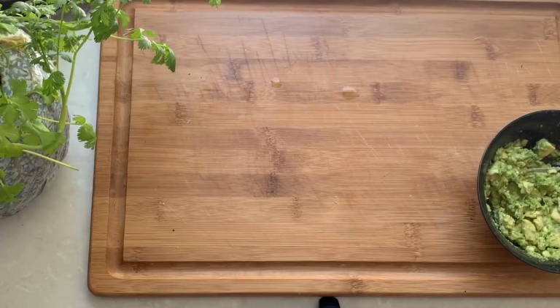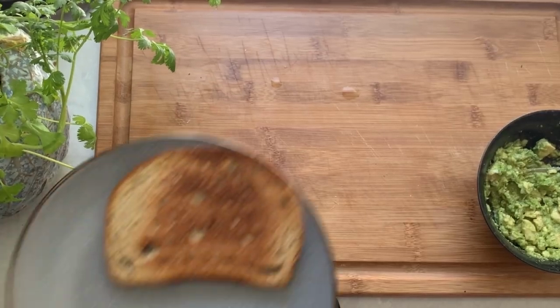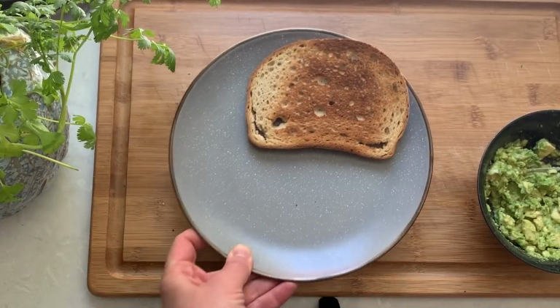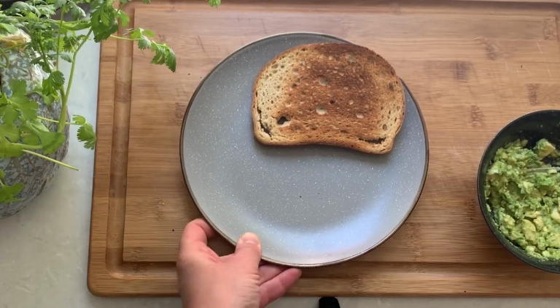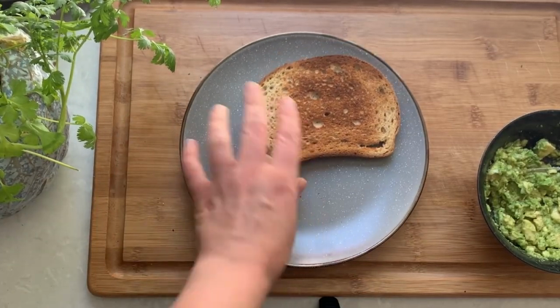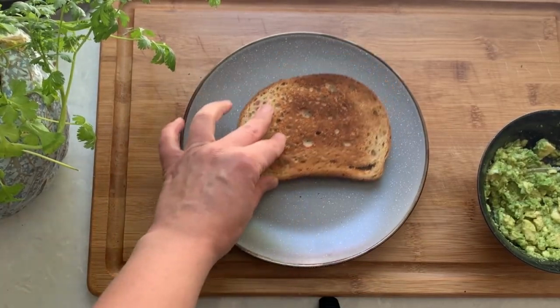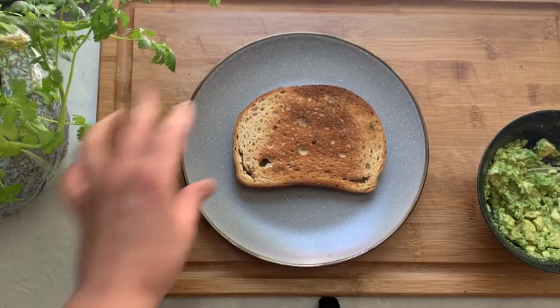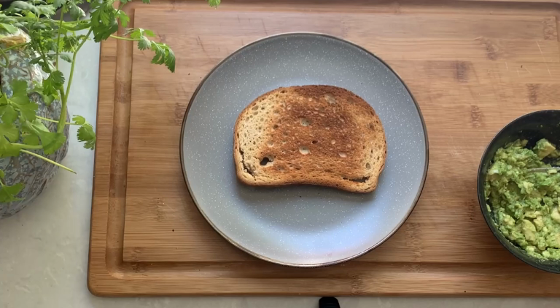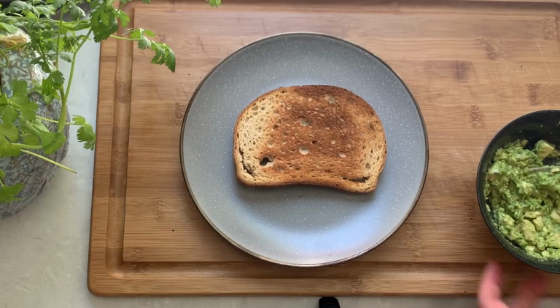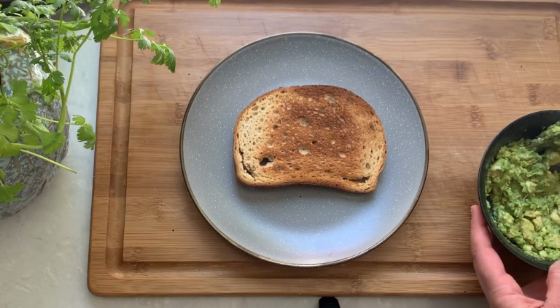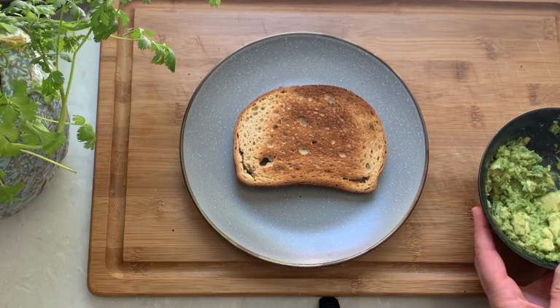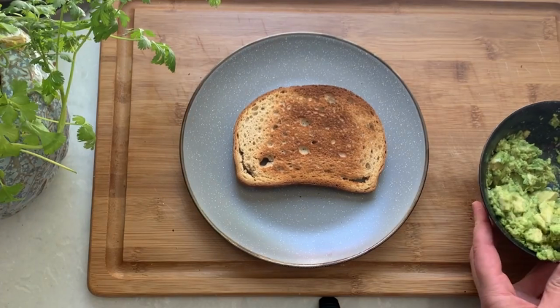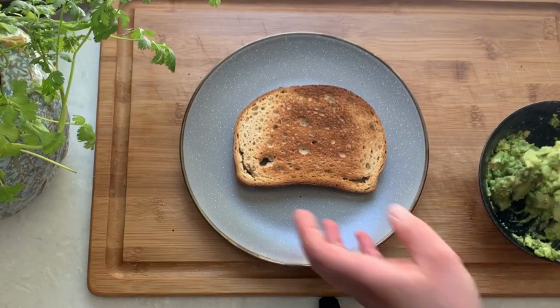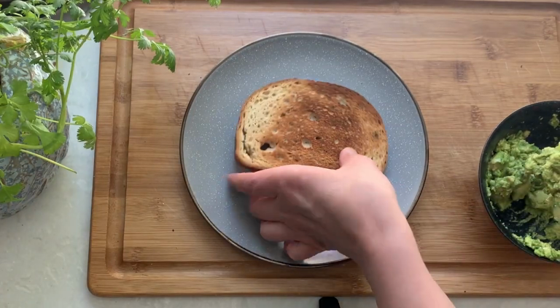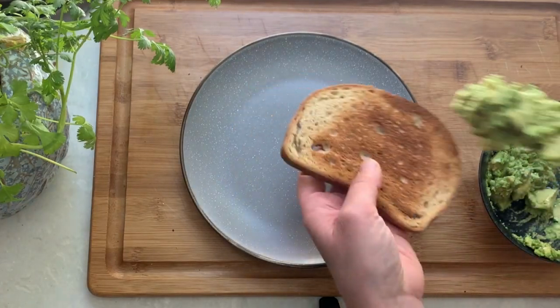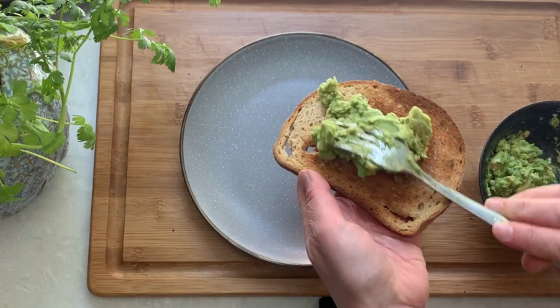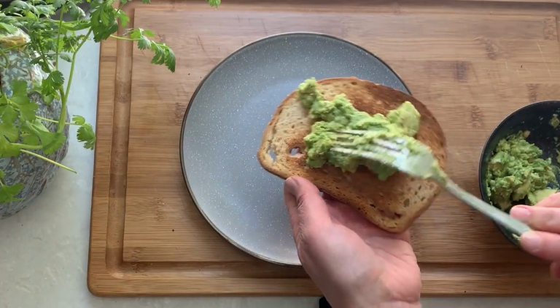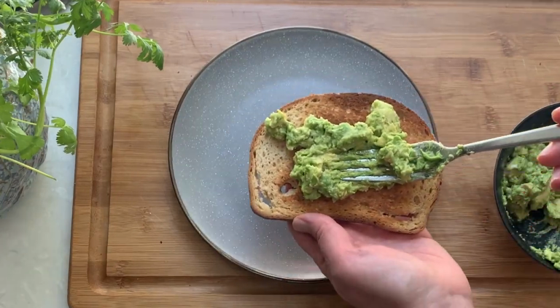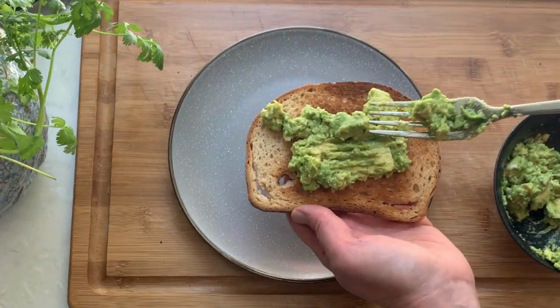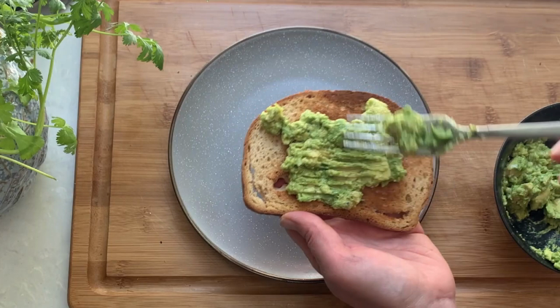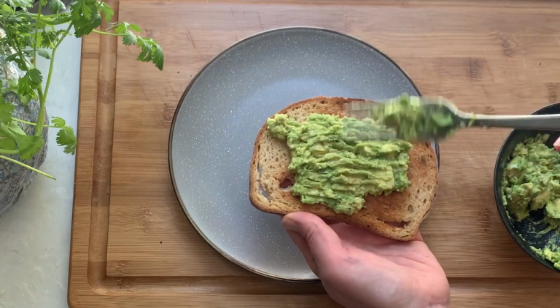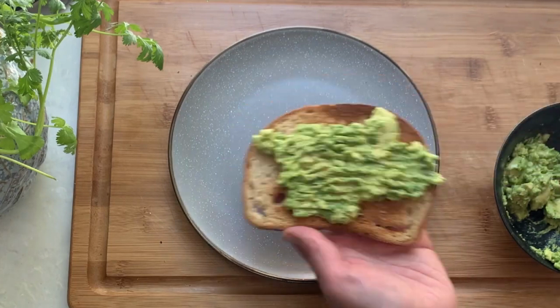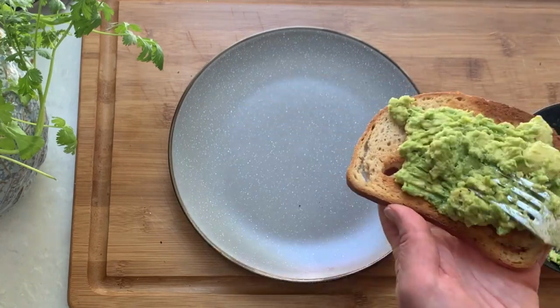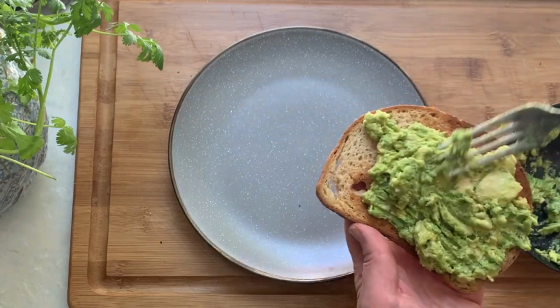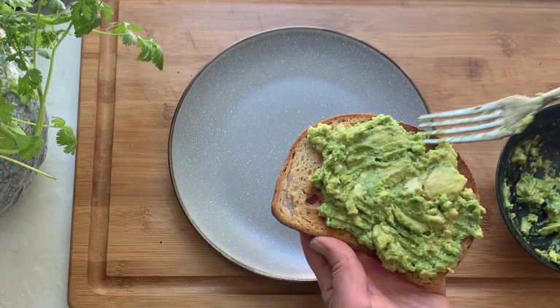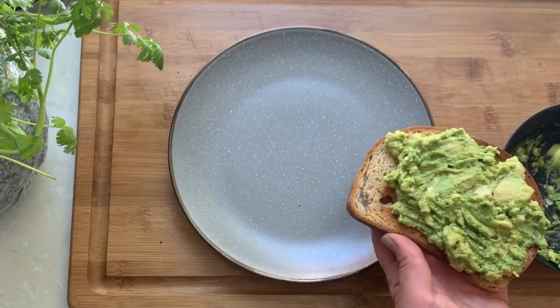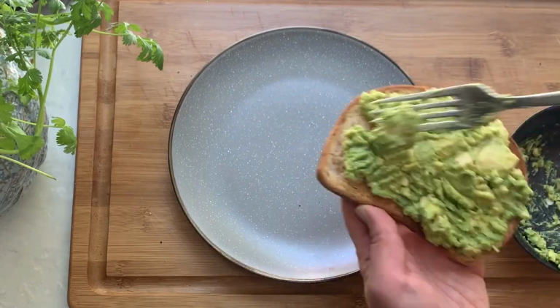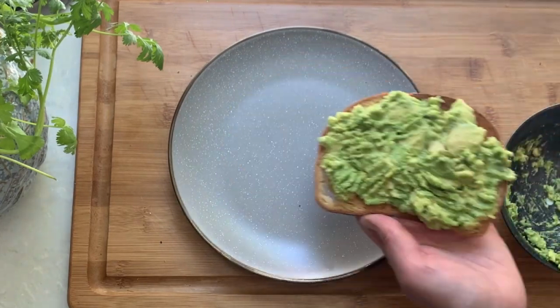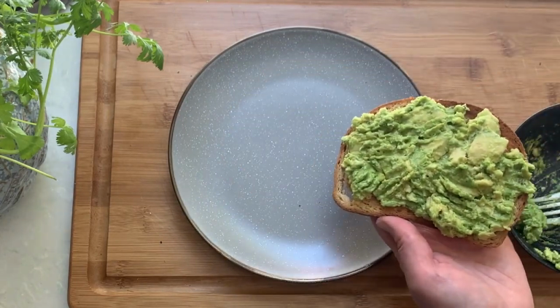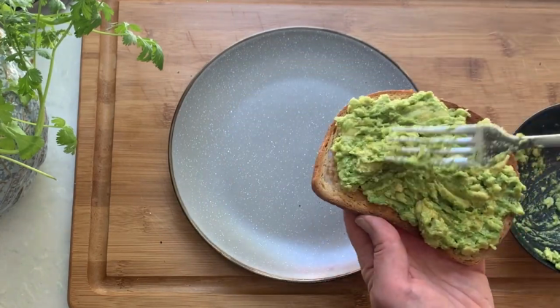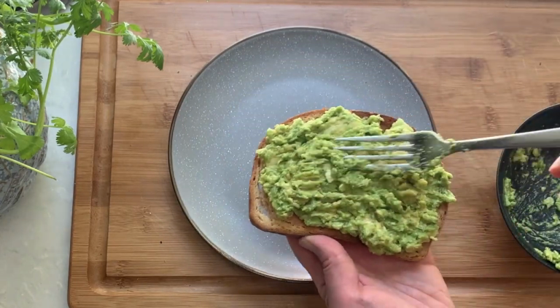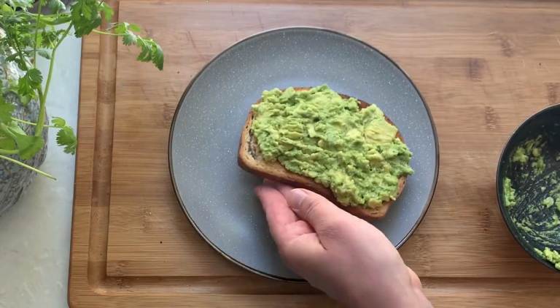Mash it up with a fork to a spreadable consistency, toast the slice of your favorite bread and spread the avocado on top. Set it aside and let's go cook the pesto egg.